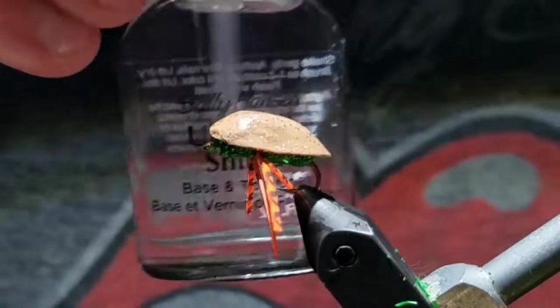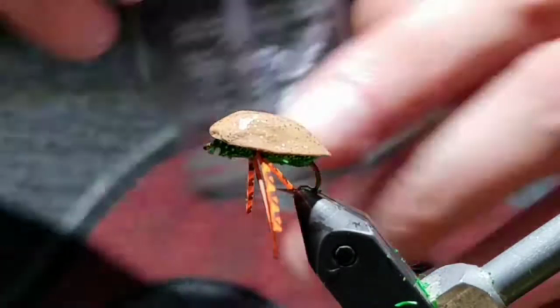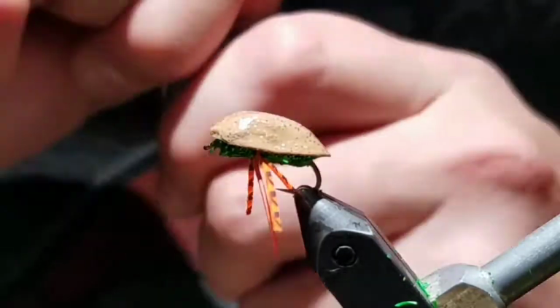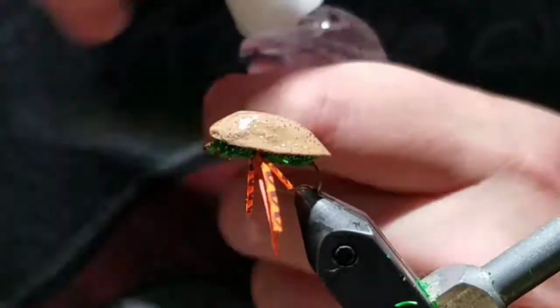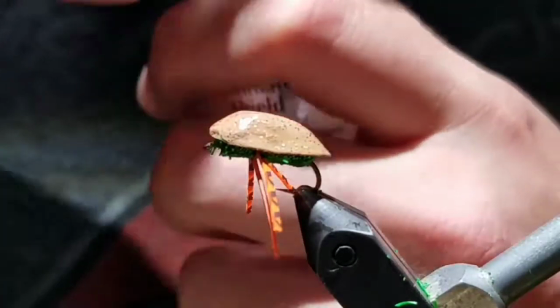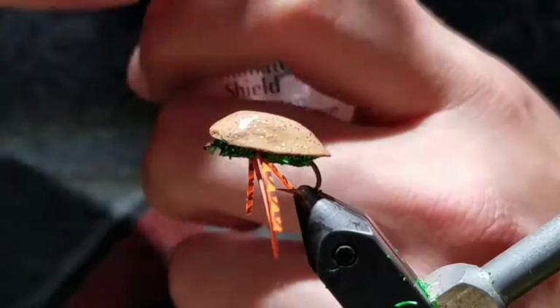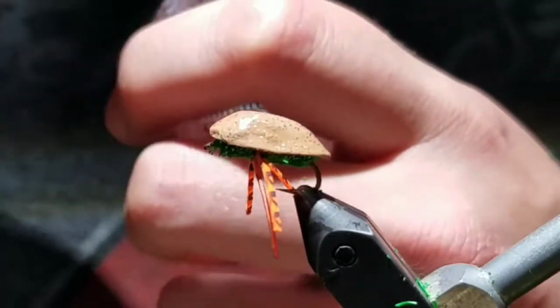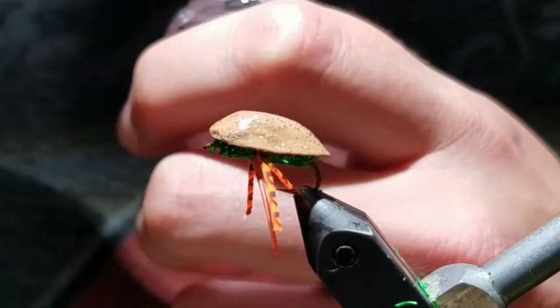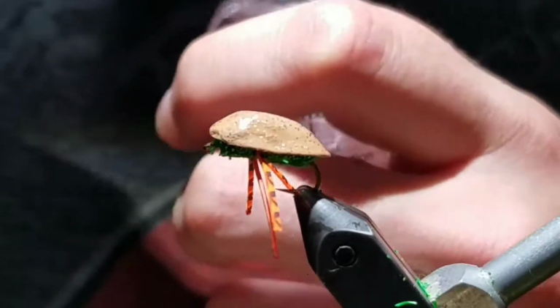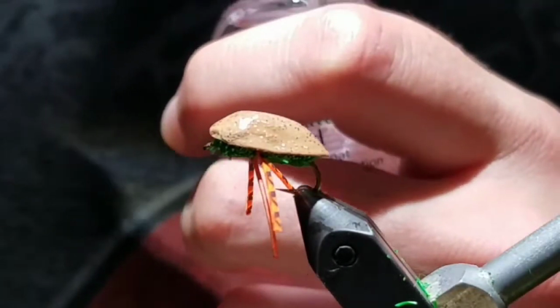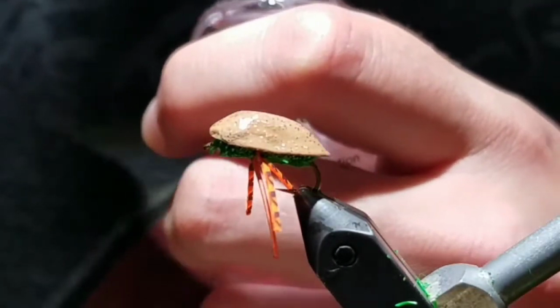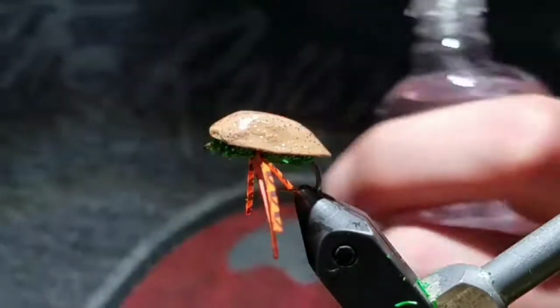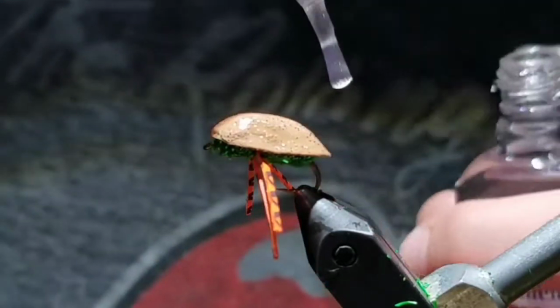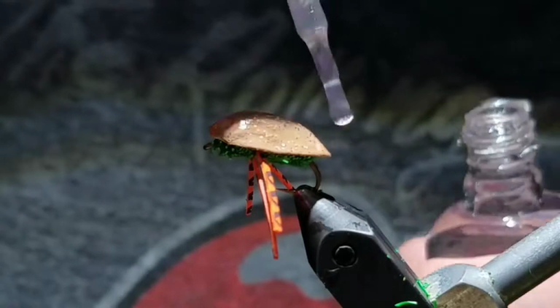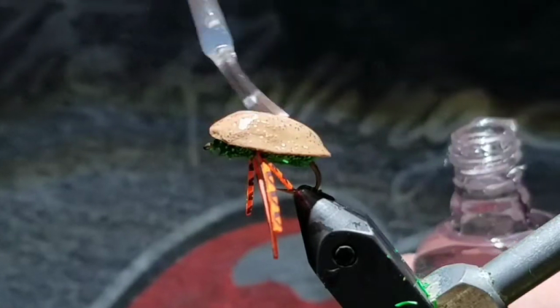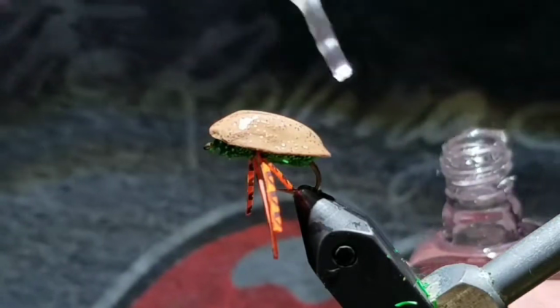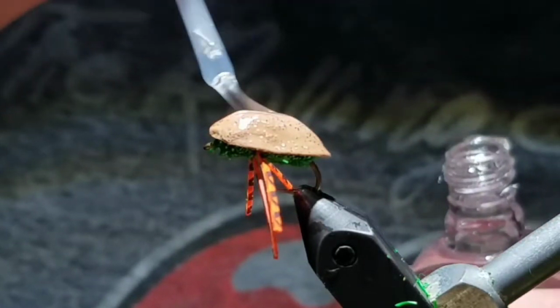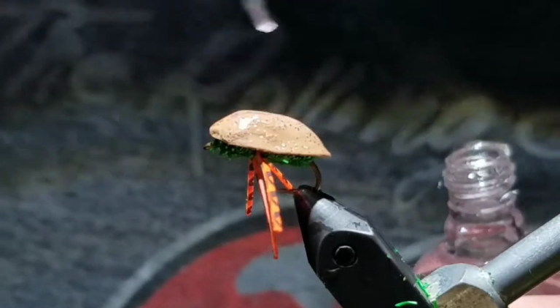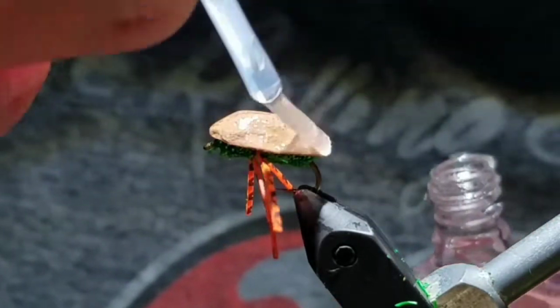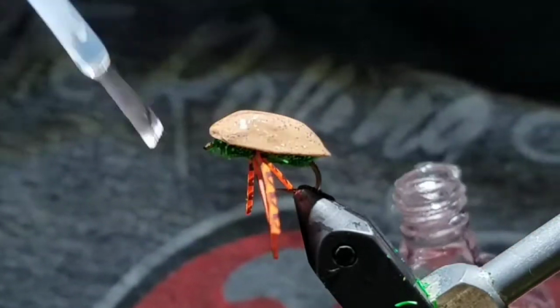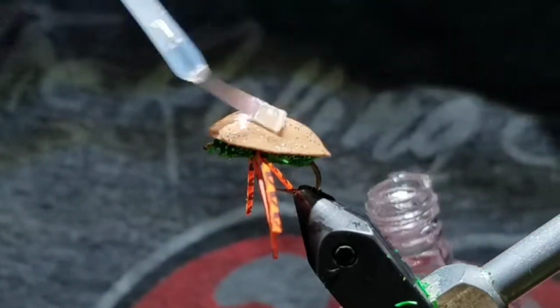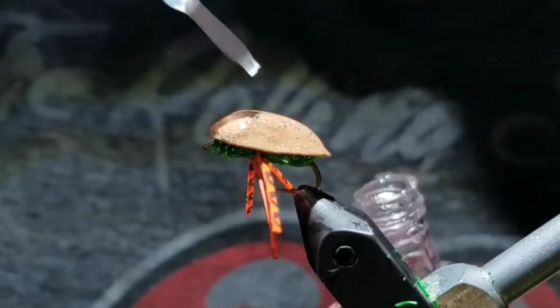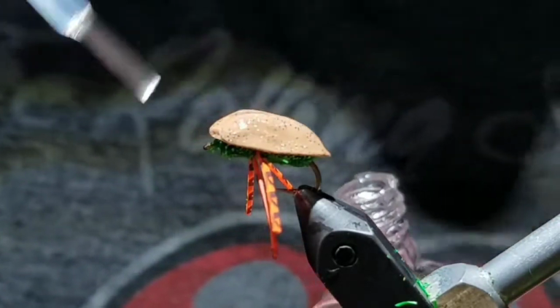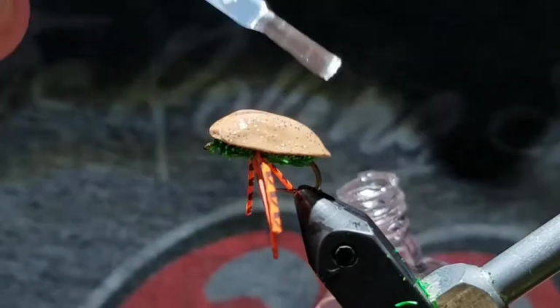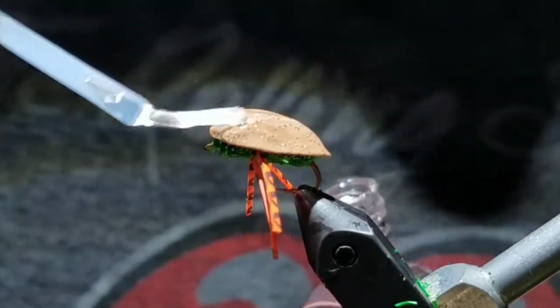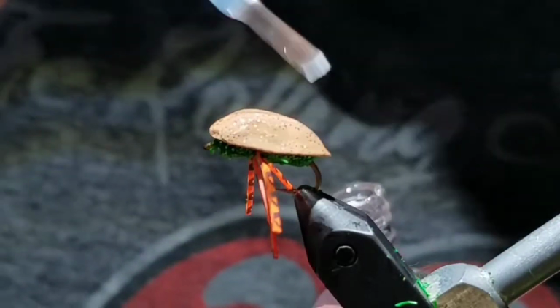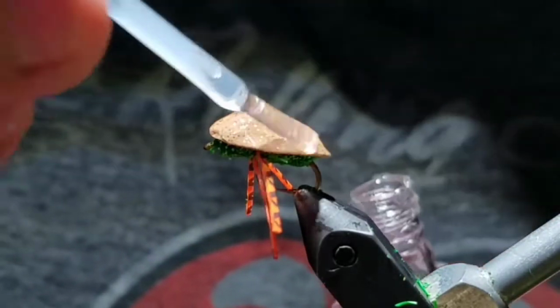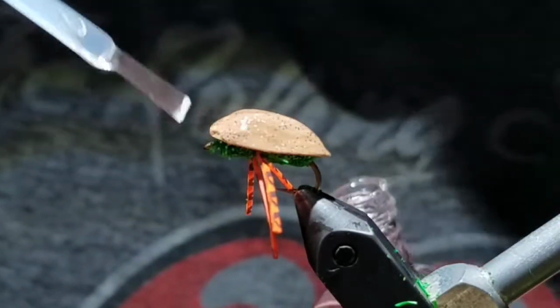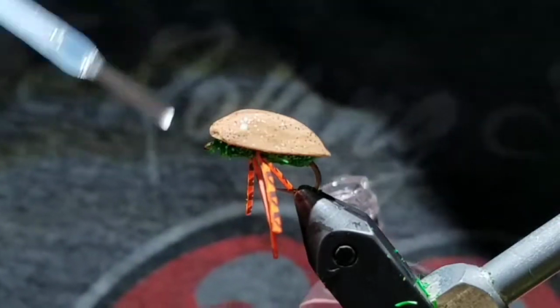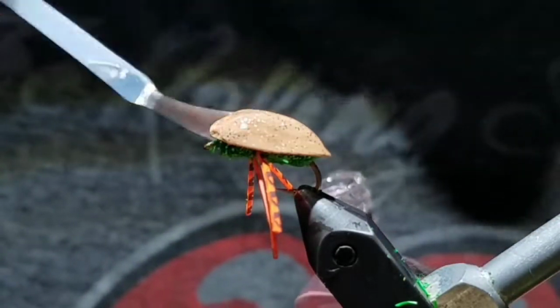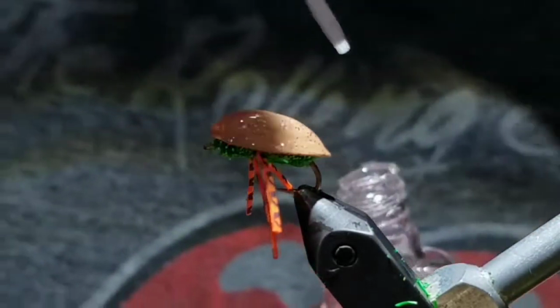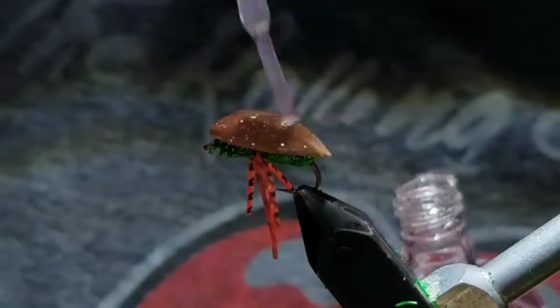Again, just to add durability — although not necessary — I like to add a couple wraps of Sally Hansen over the shell so it doesn't break off on any rocks. Now it's done.